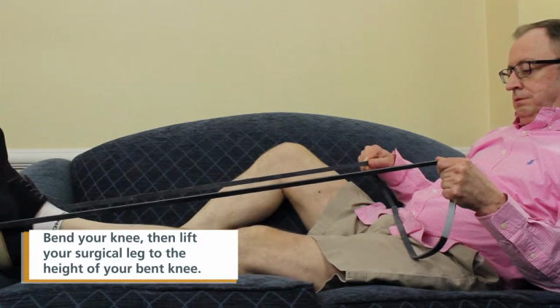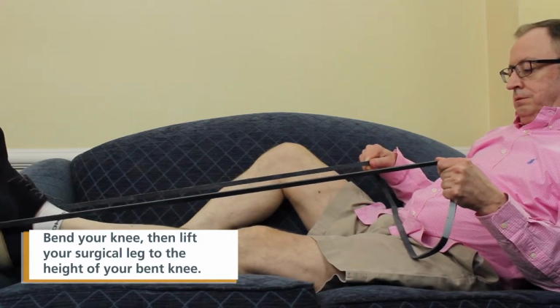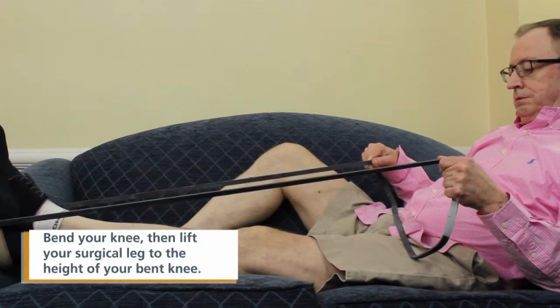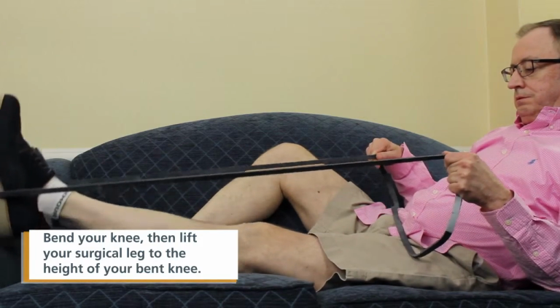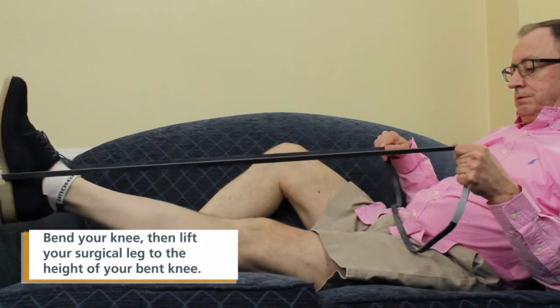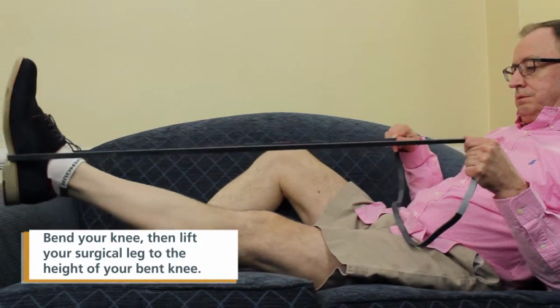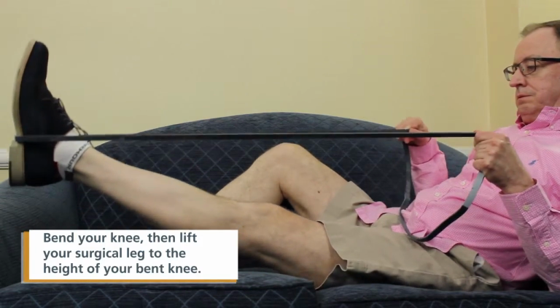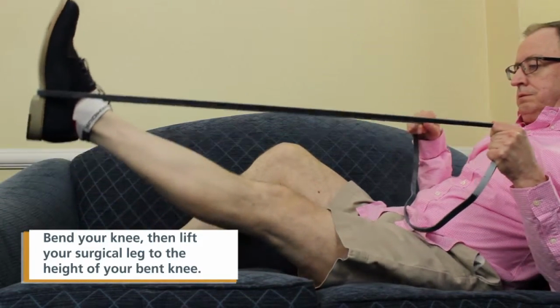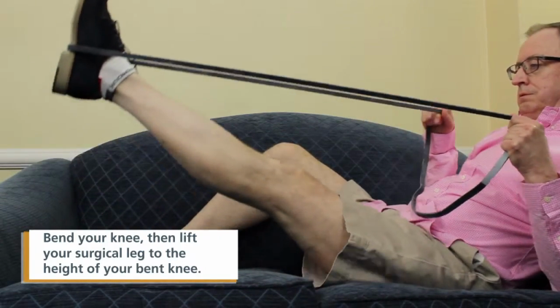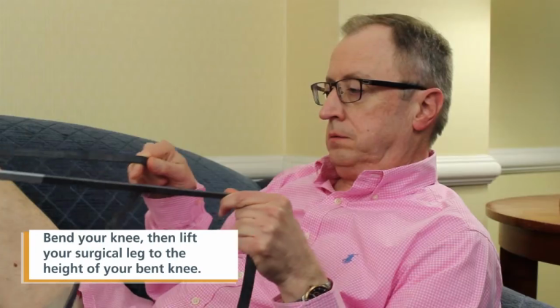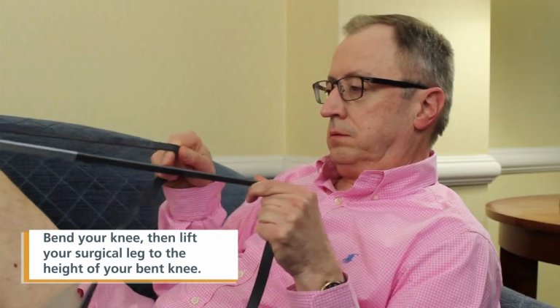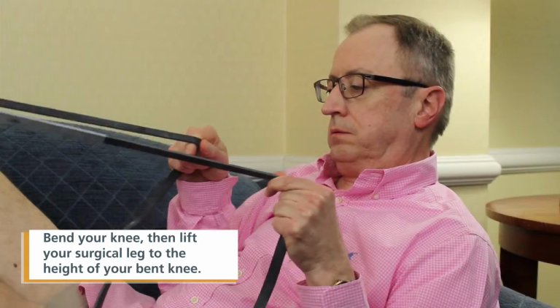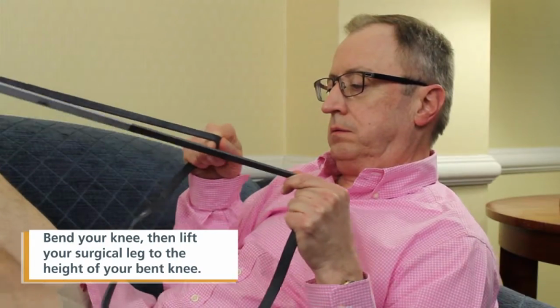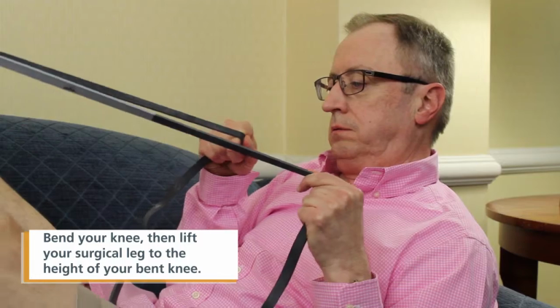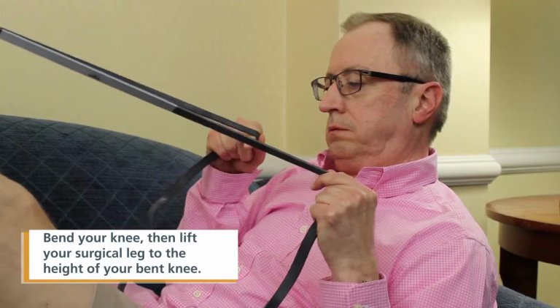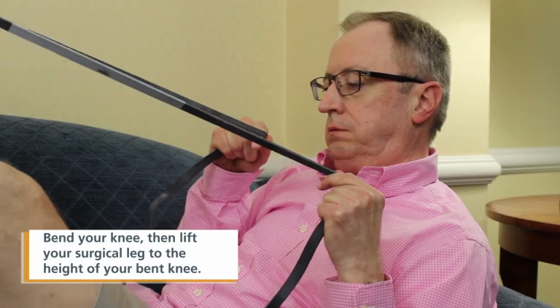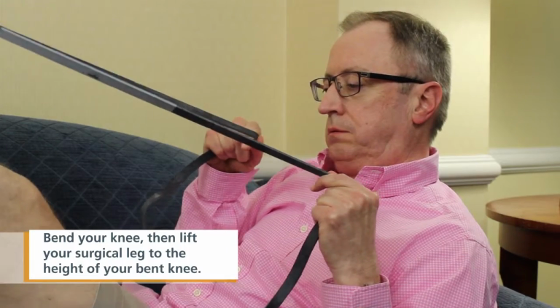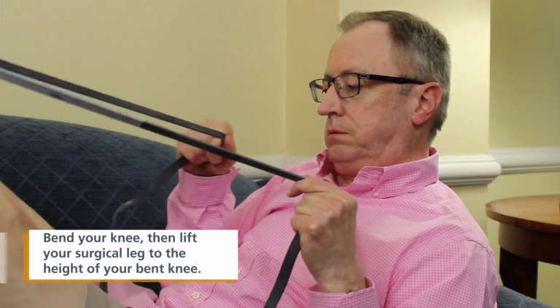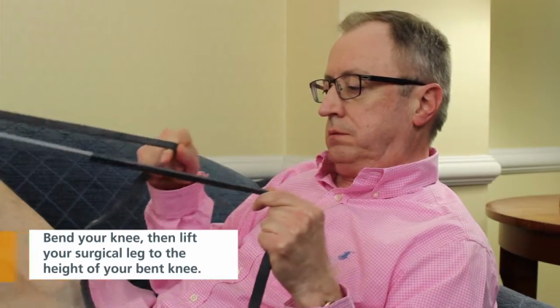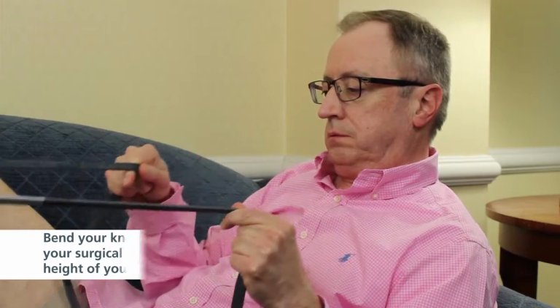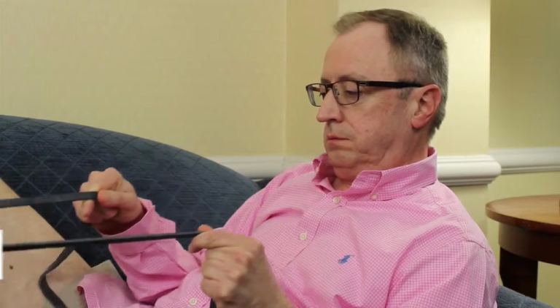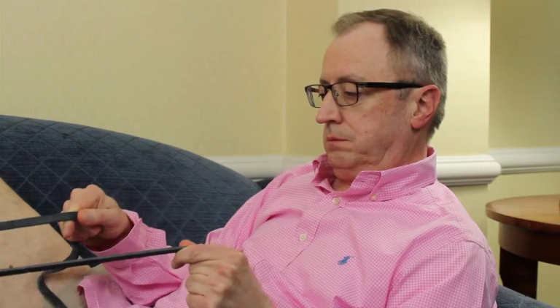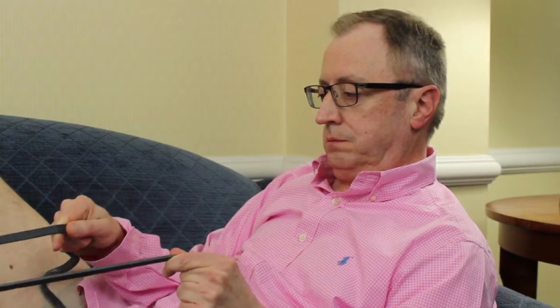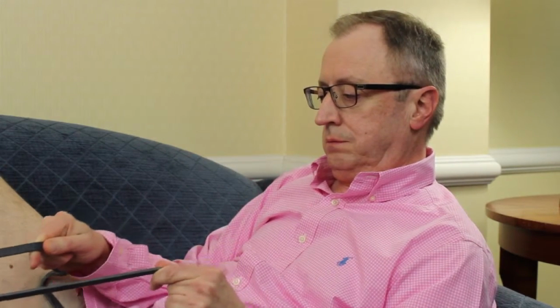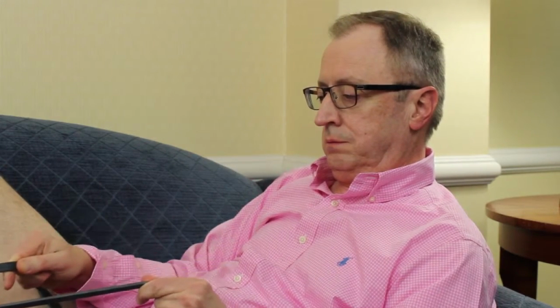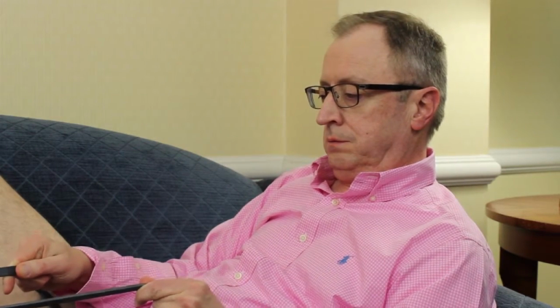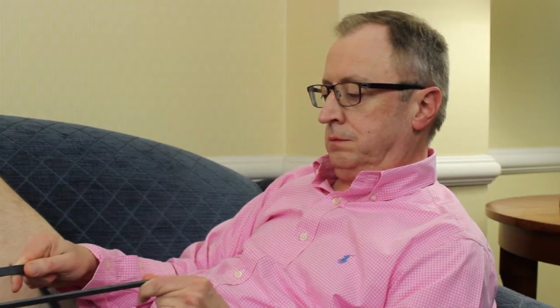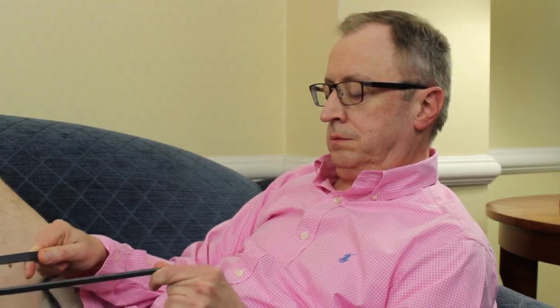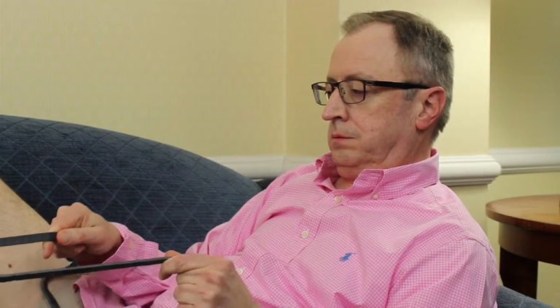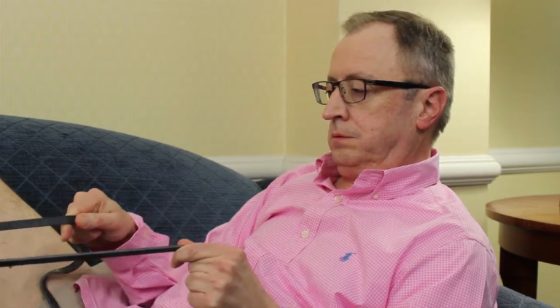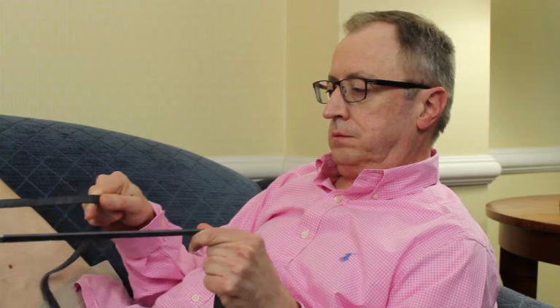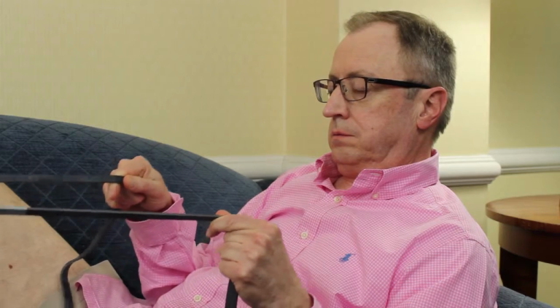Tighten your thigh muscle on your surgical leg and then lift the leg to the height of your bent knee, keeping your toes straight. Pause at the top and slowly return back to the couch.